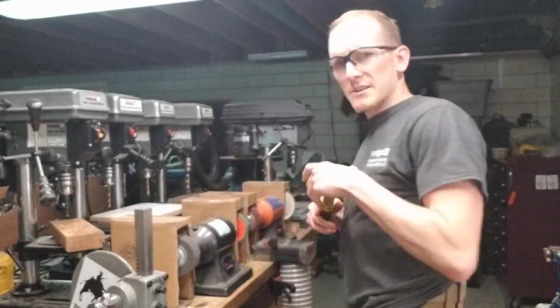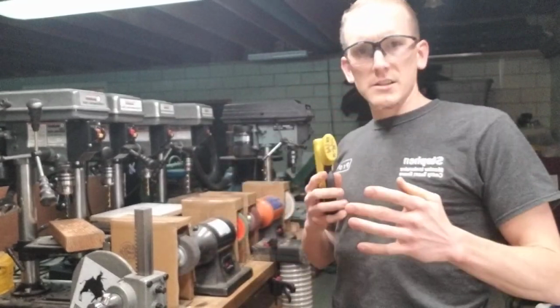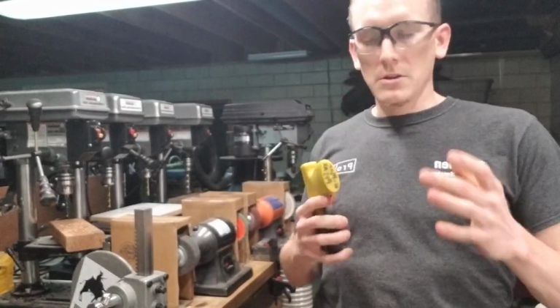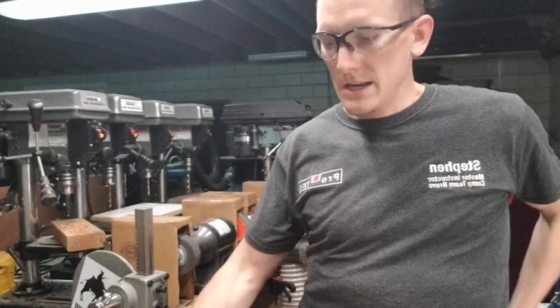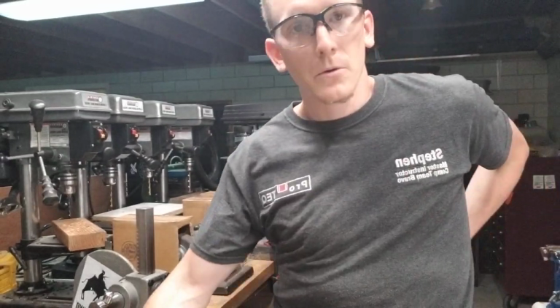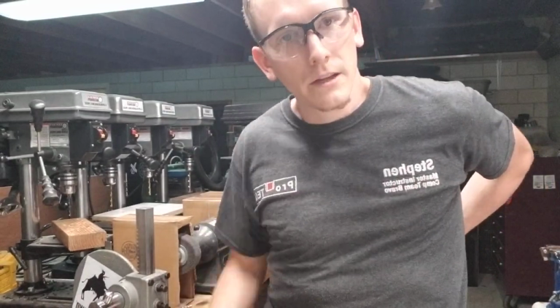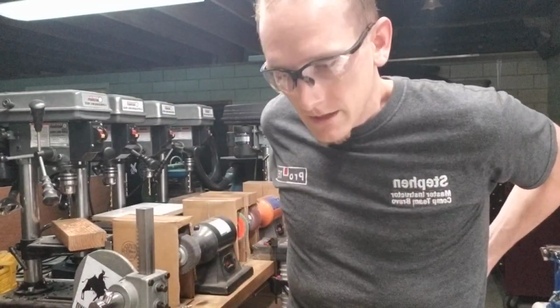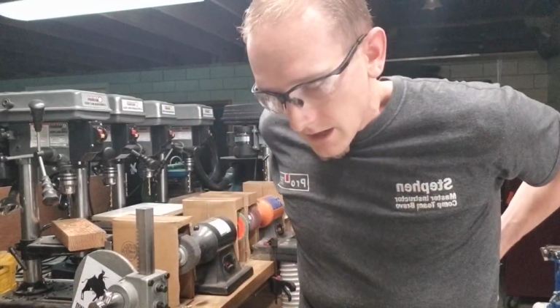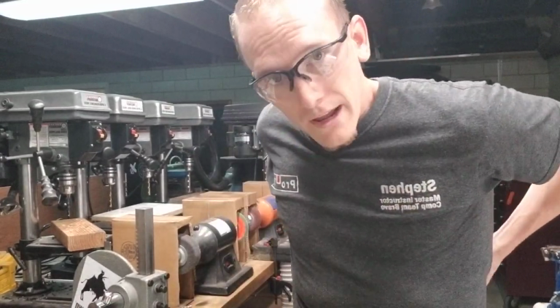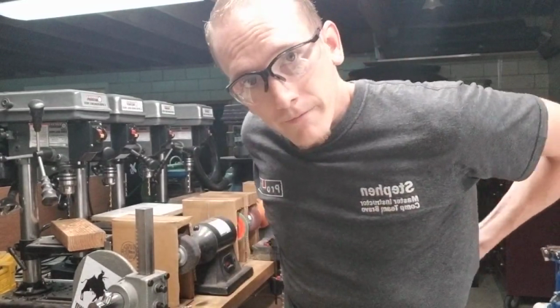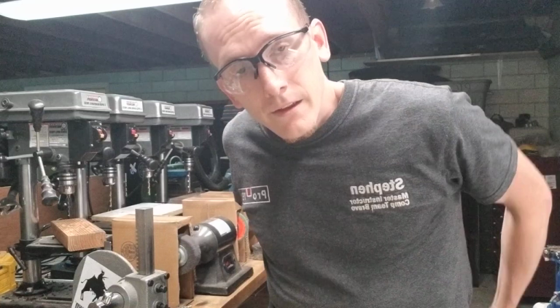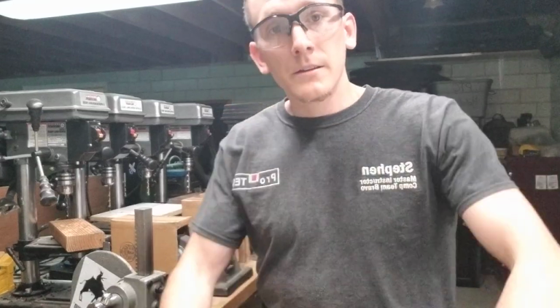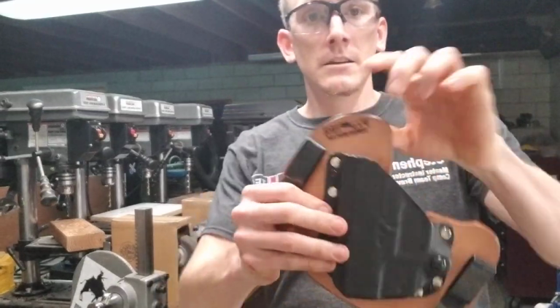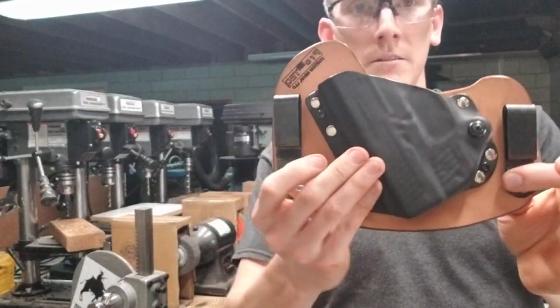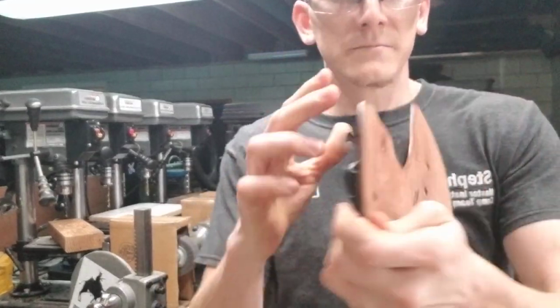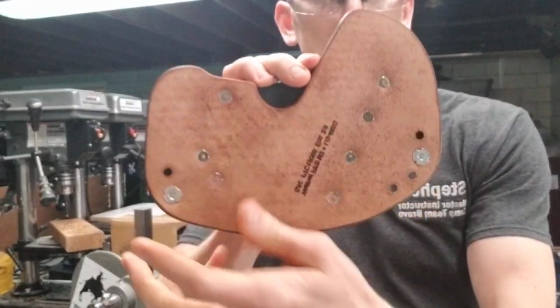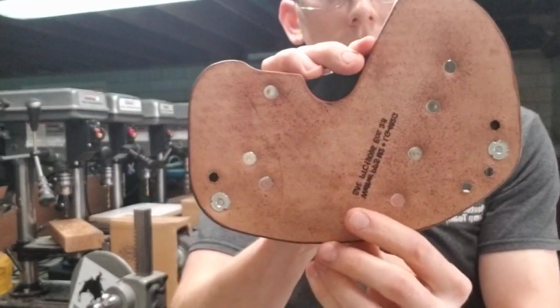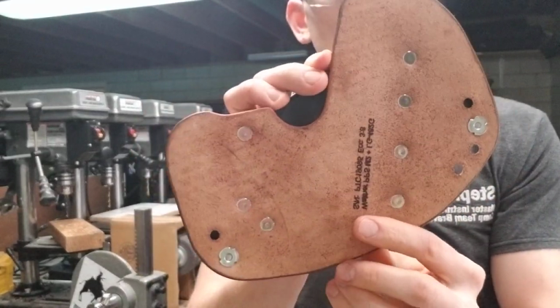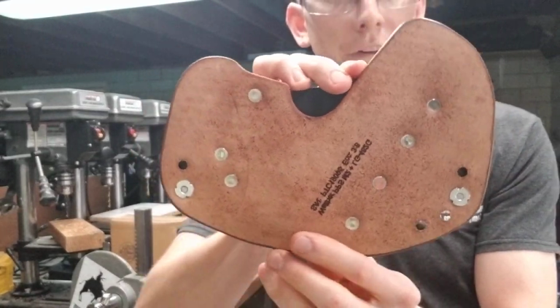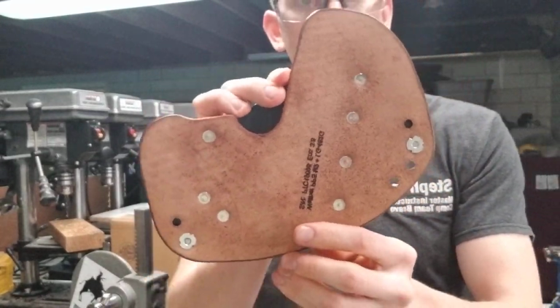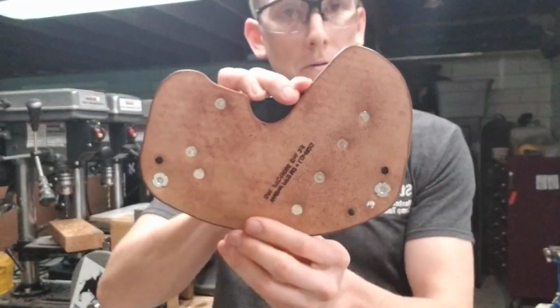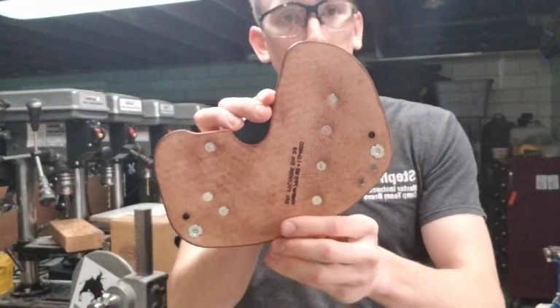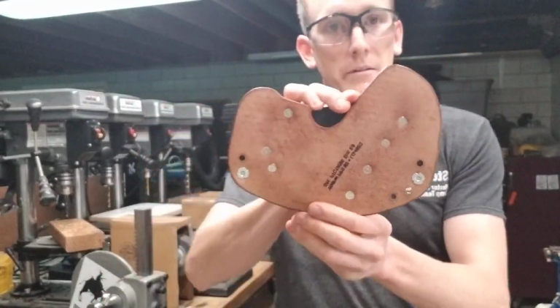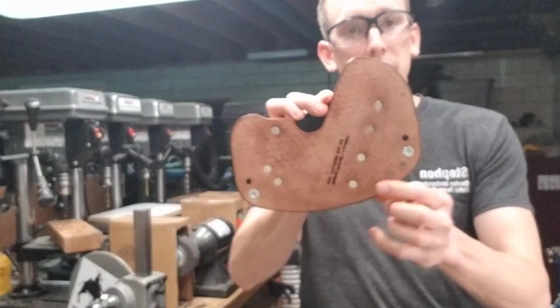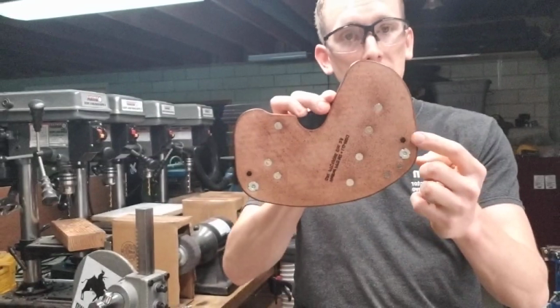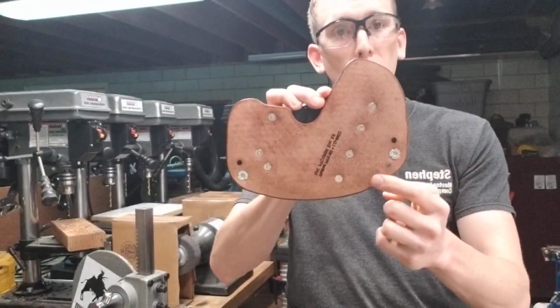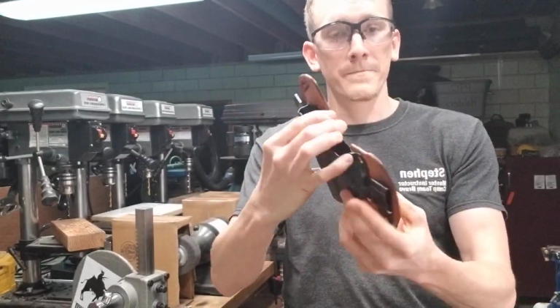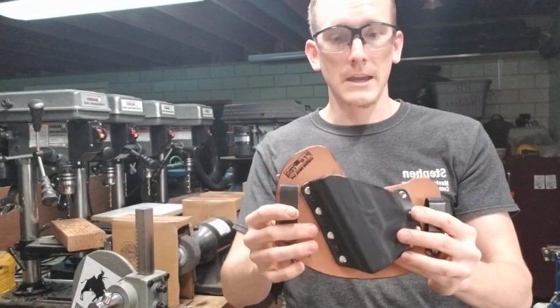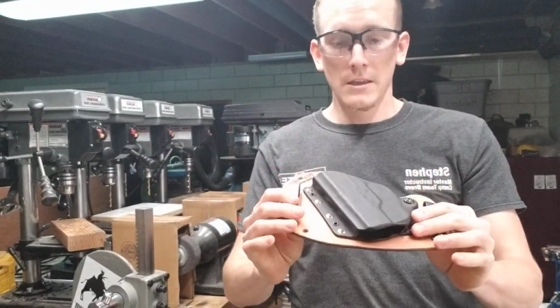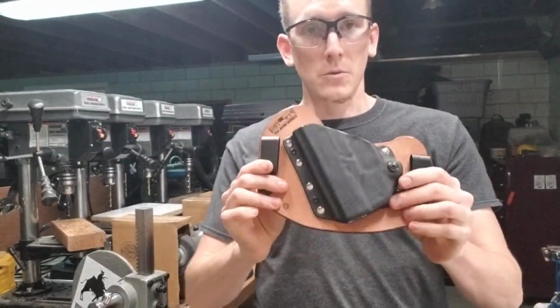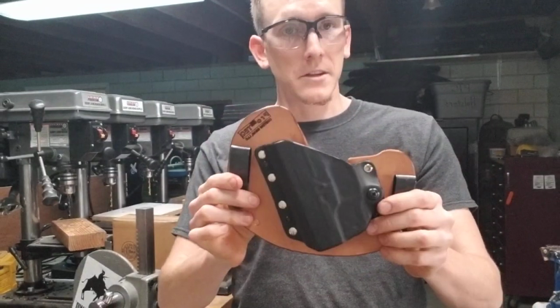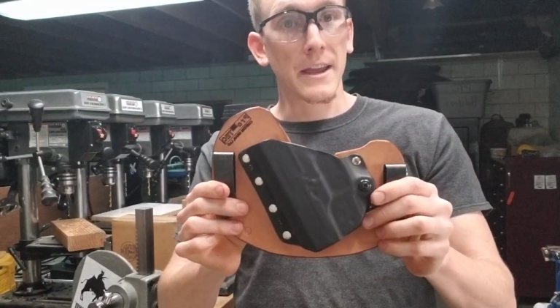And it's adjustable. You can raise and lower the clips up or down to vary that angle about five degrees per hole to tweak it to your liking.